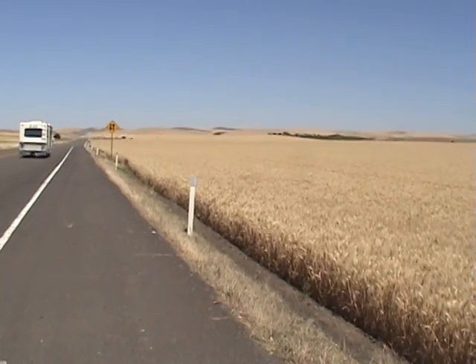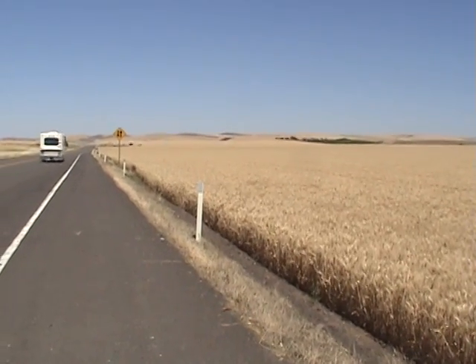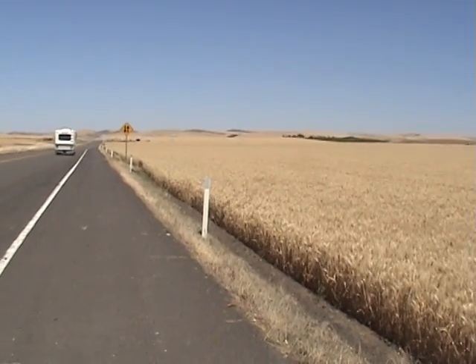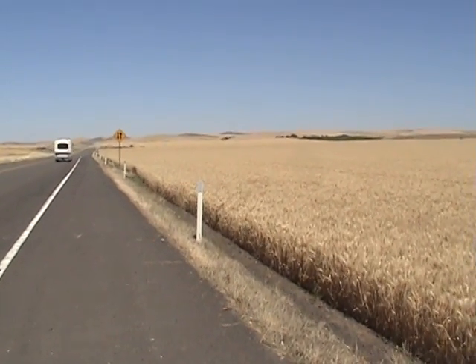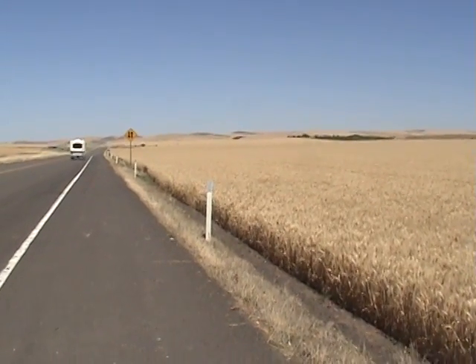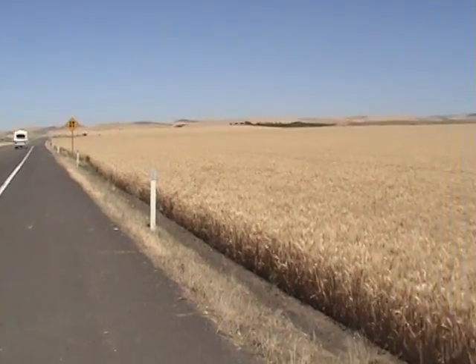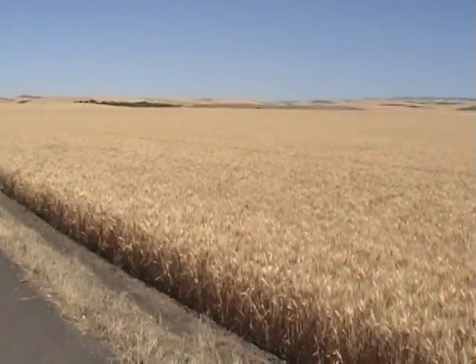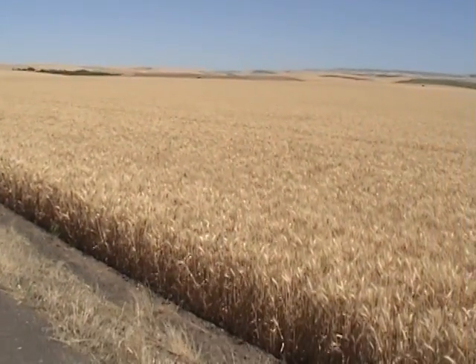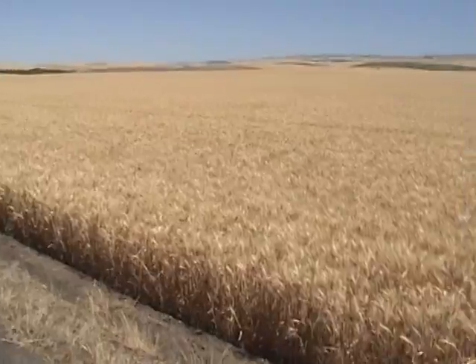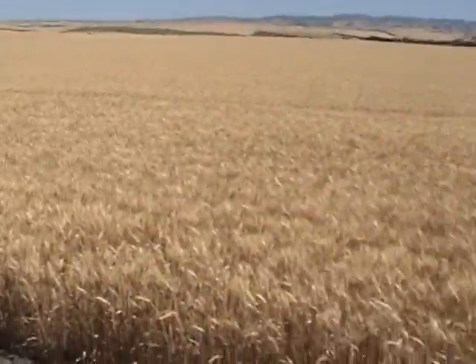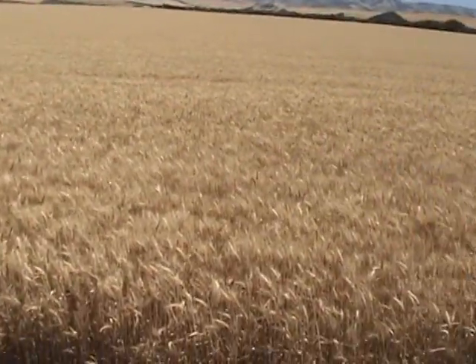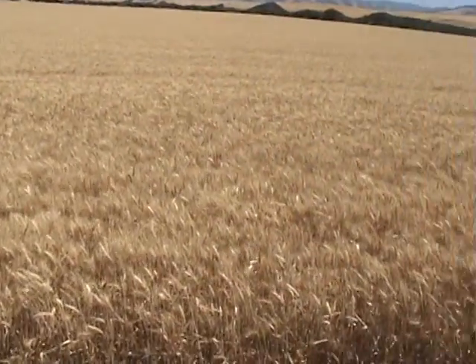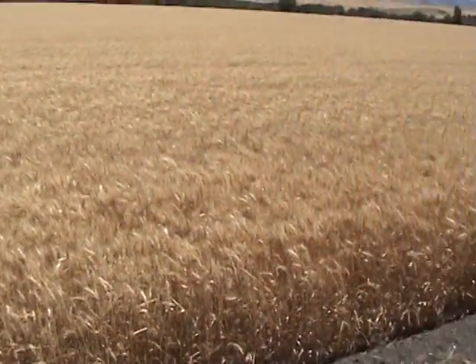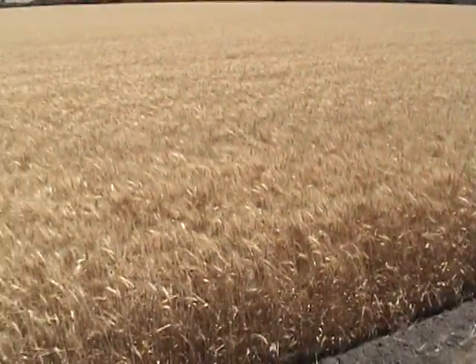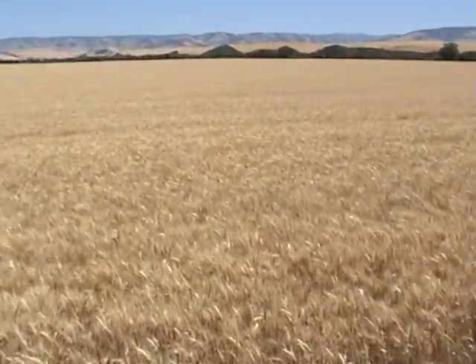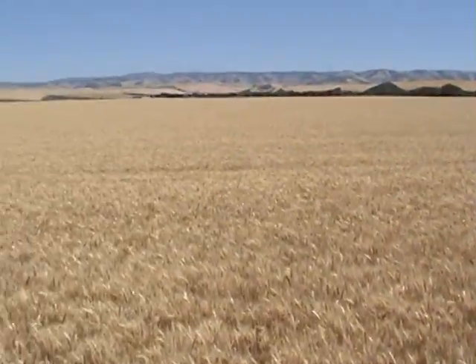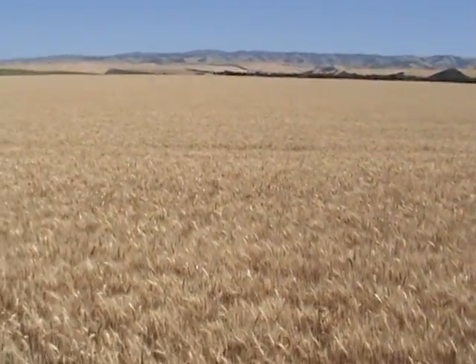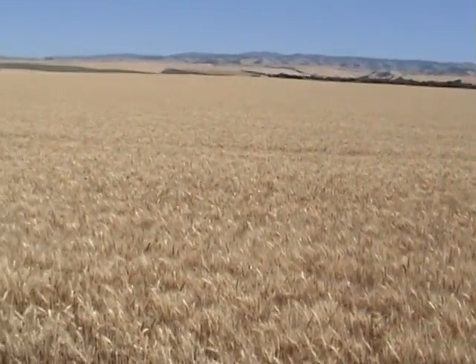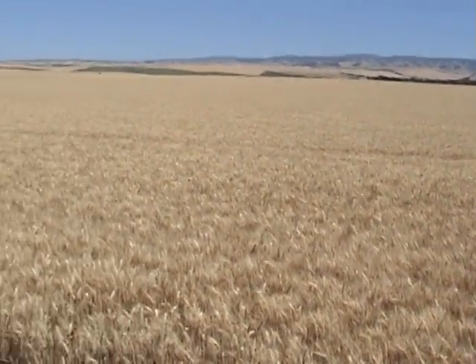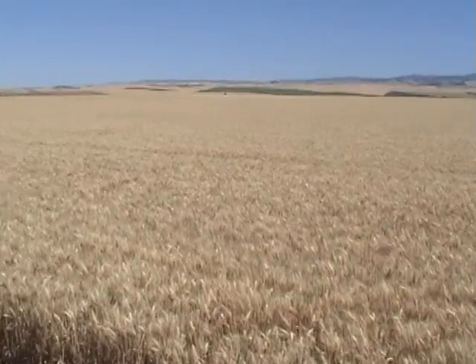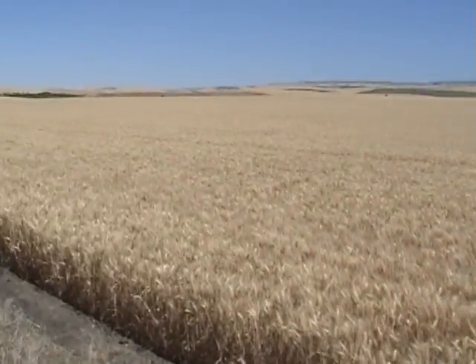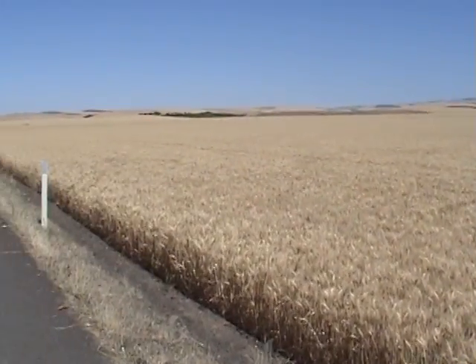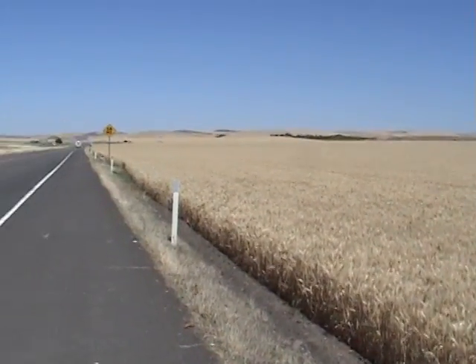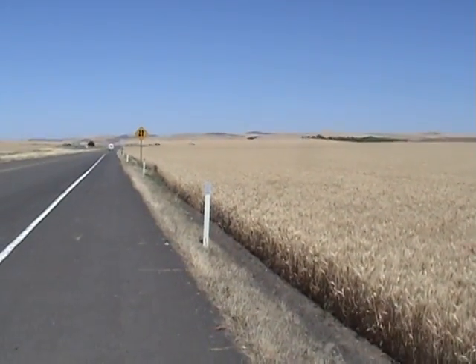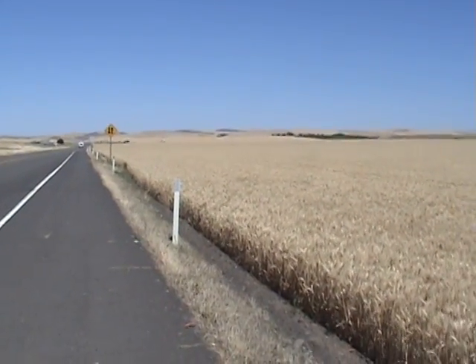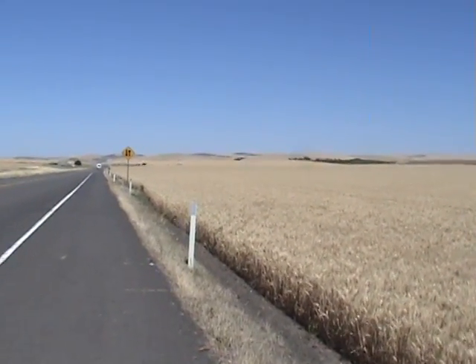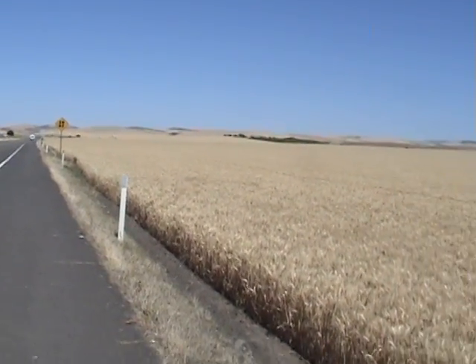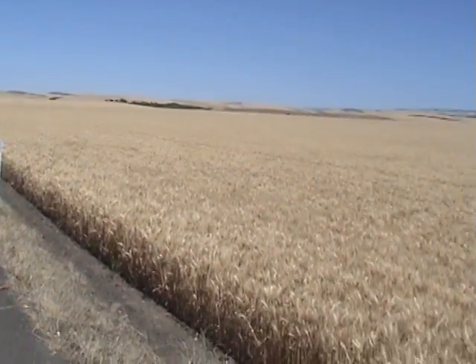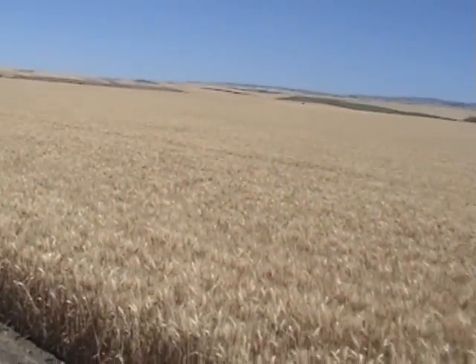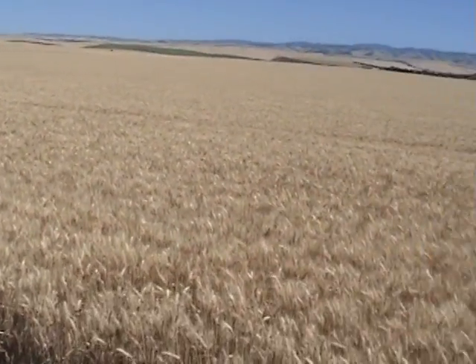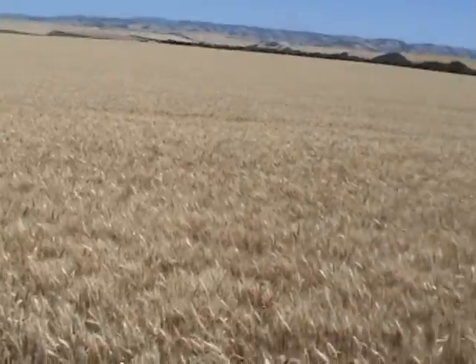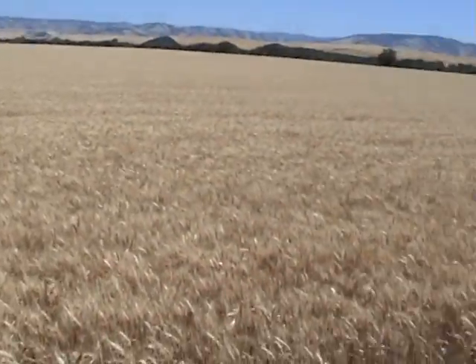This here is what Walla Walla was built on — wheat. And you can see that when they talk about seas of amber waves of grain, that's it, baby. And whoever this farmer is, they're very good.